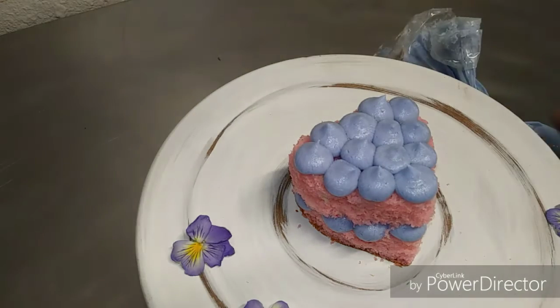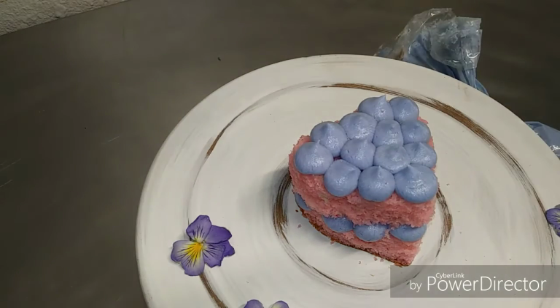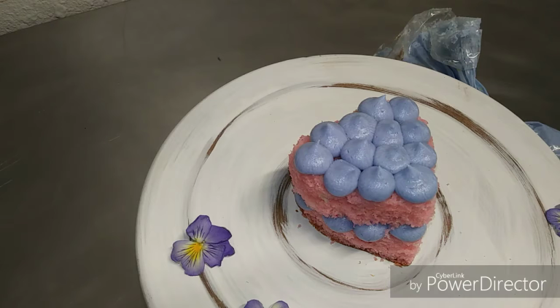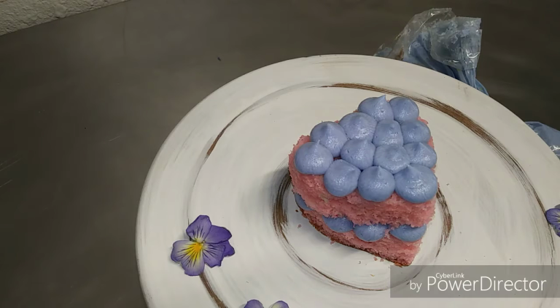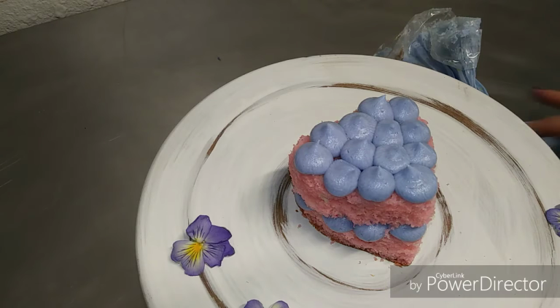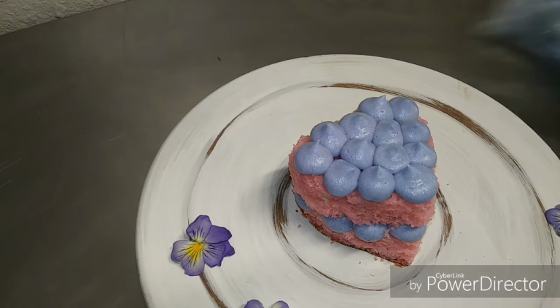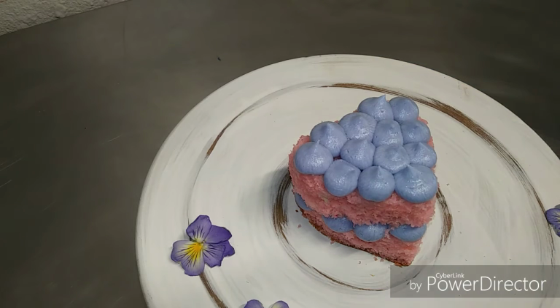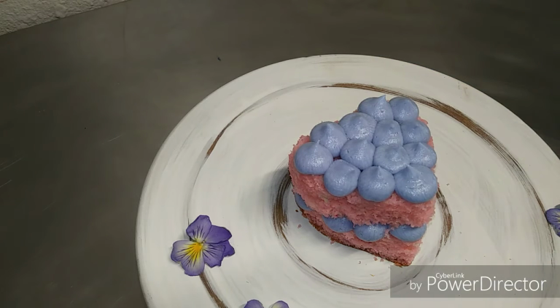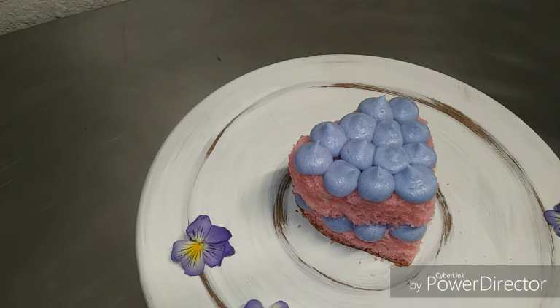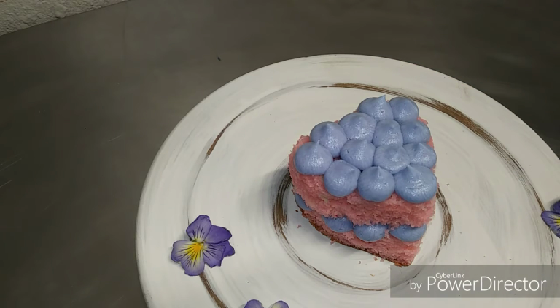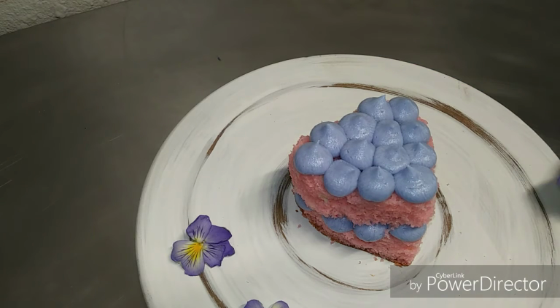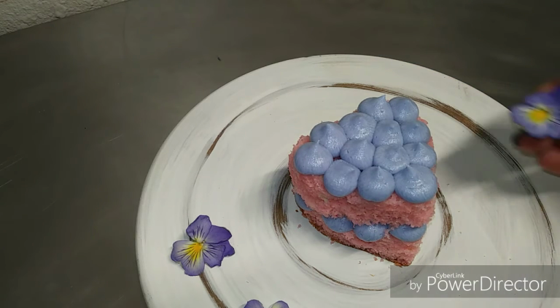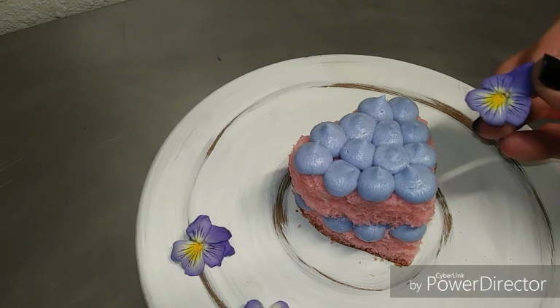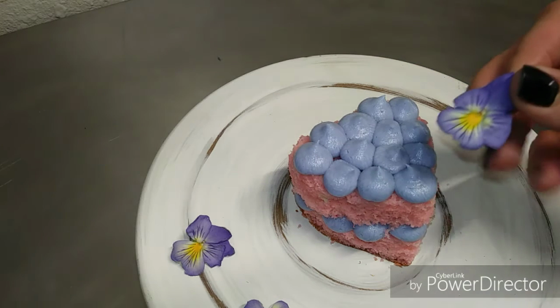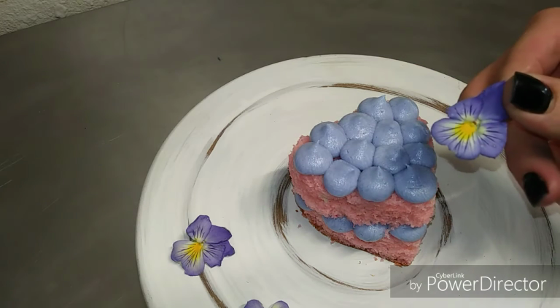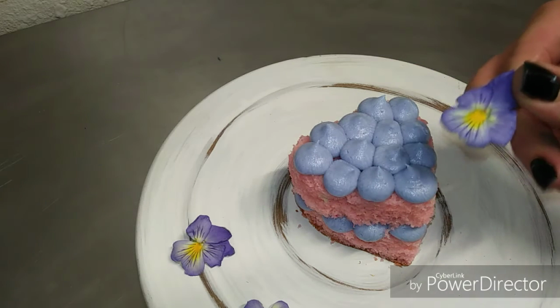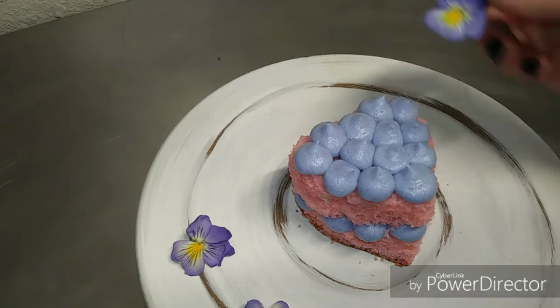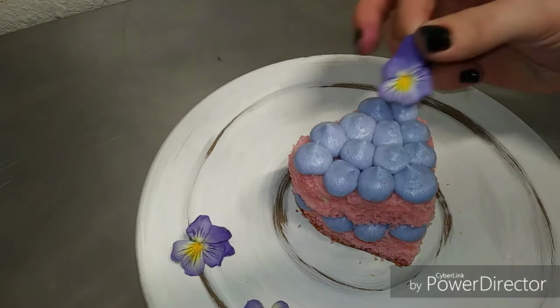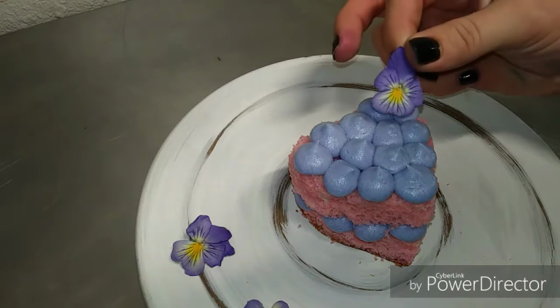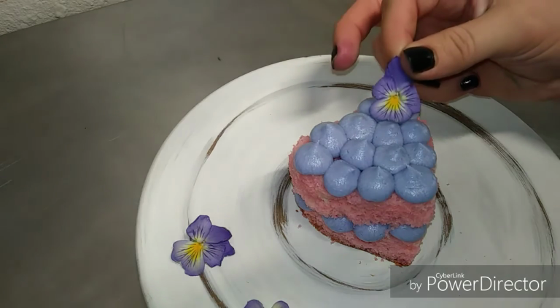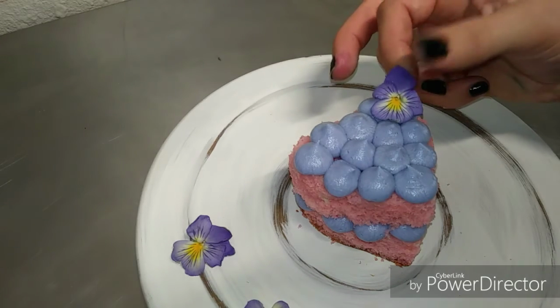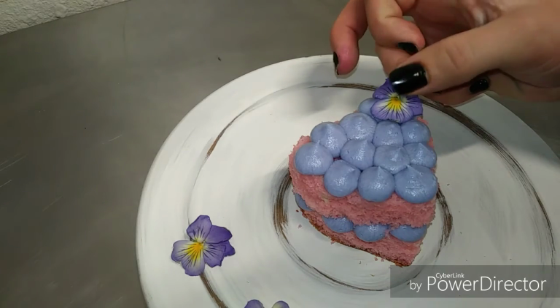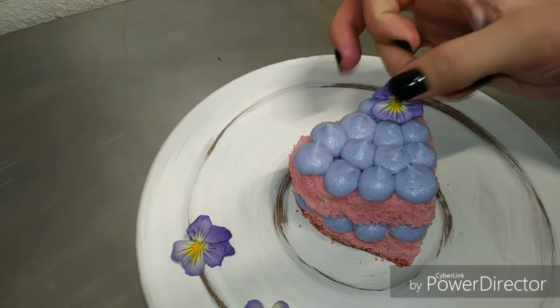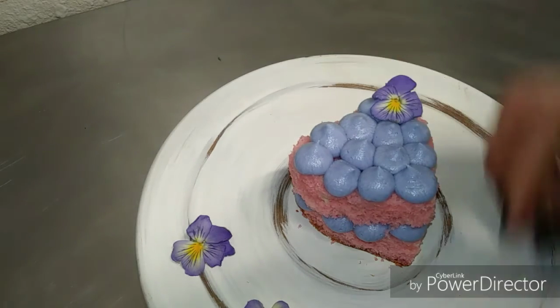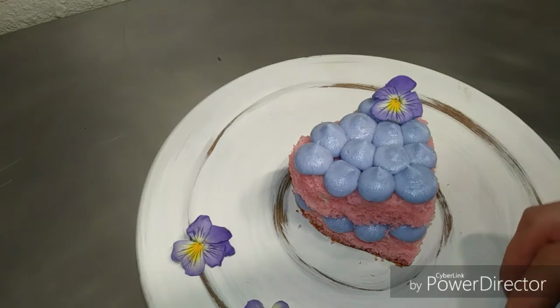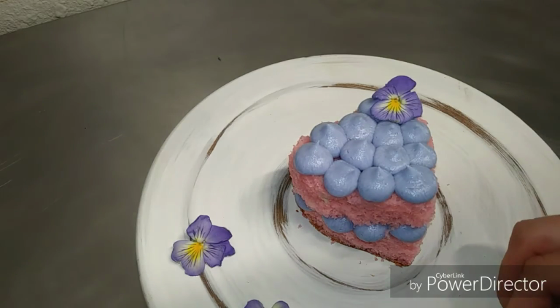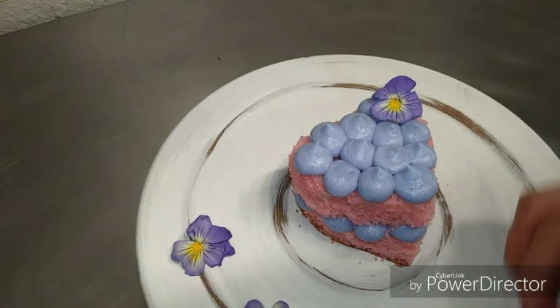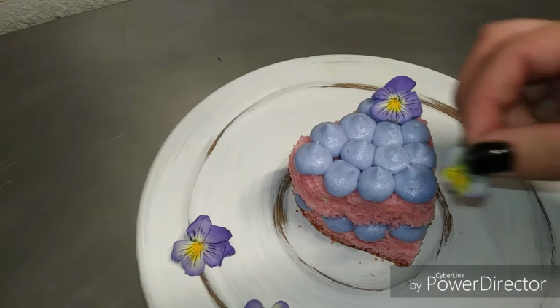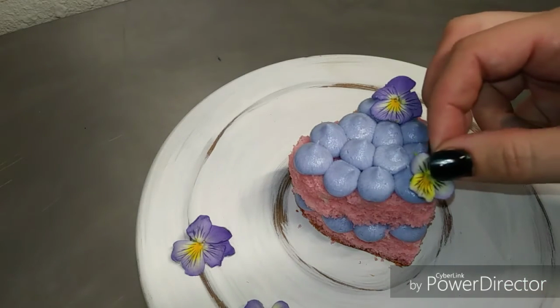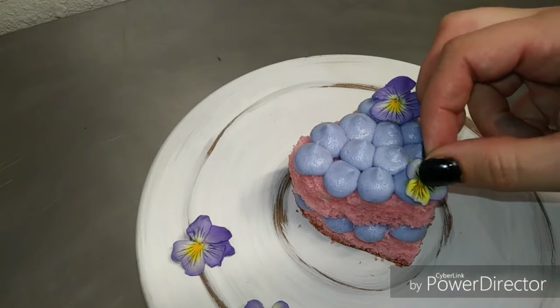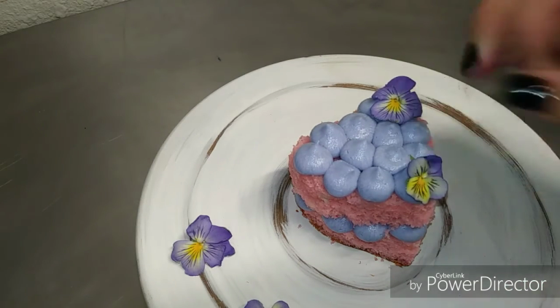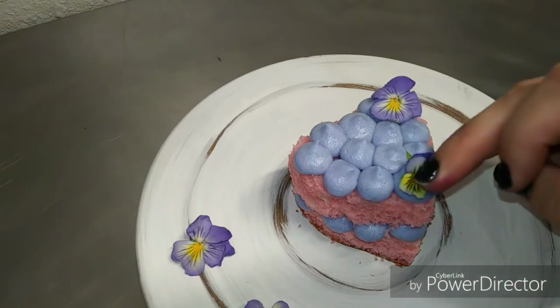And to get this shape, you want to take a round piping tip, squeeze it up to the desired height and quickly release and pull, and it will give you this nice beautiful shape. So for me to decorate this cake, I decided to use real pansies.